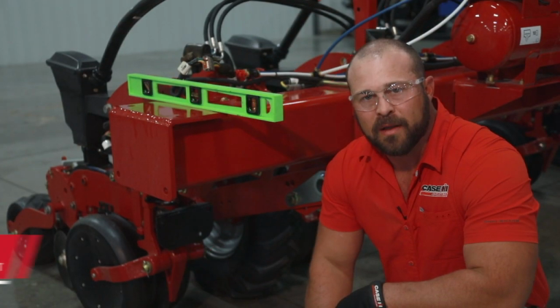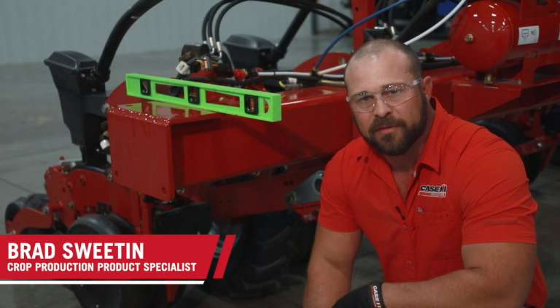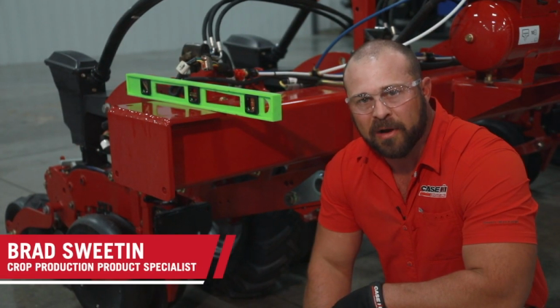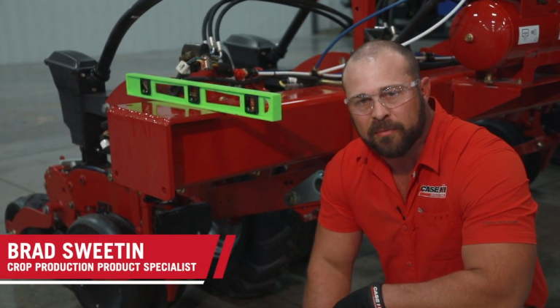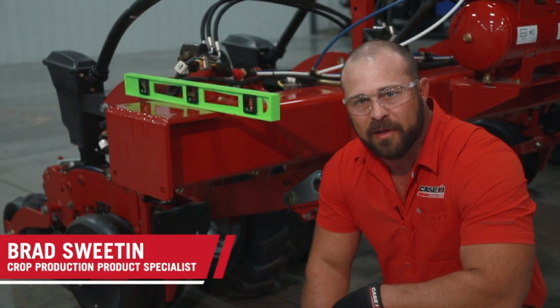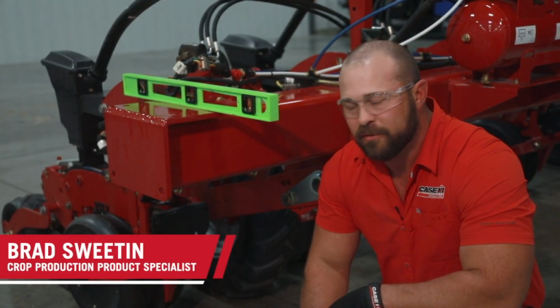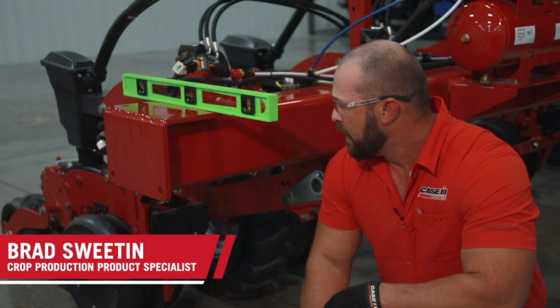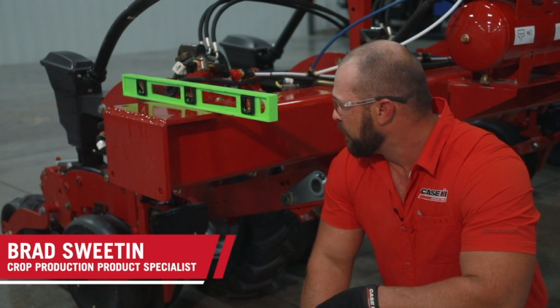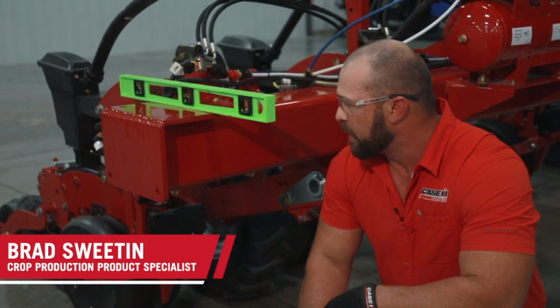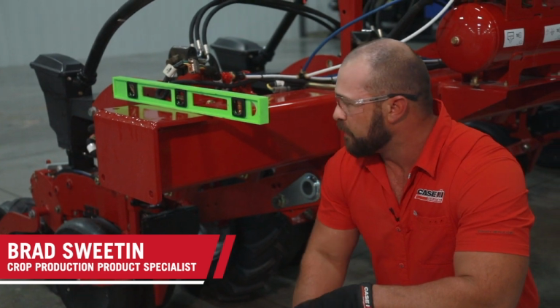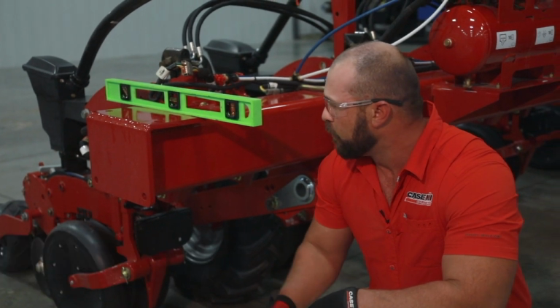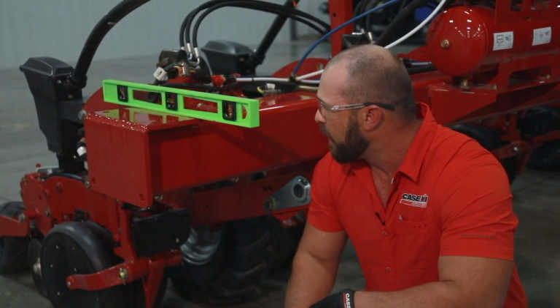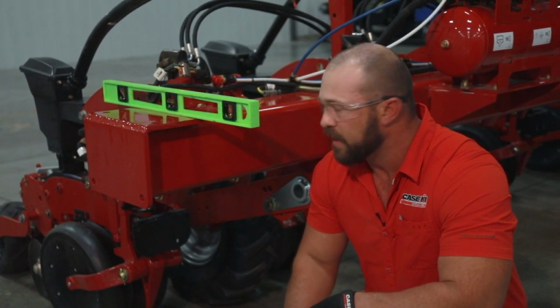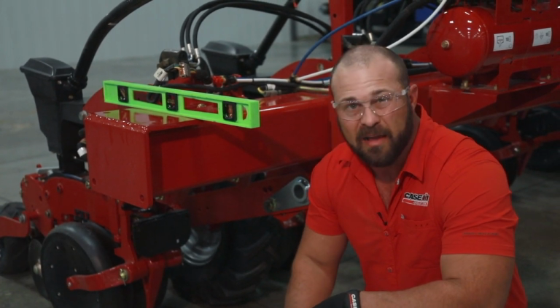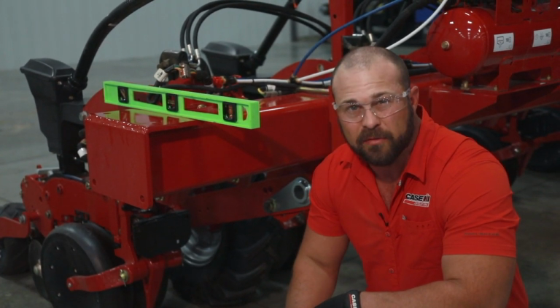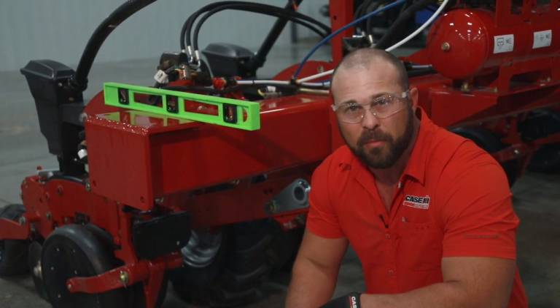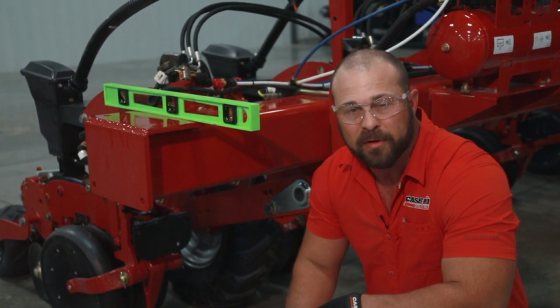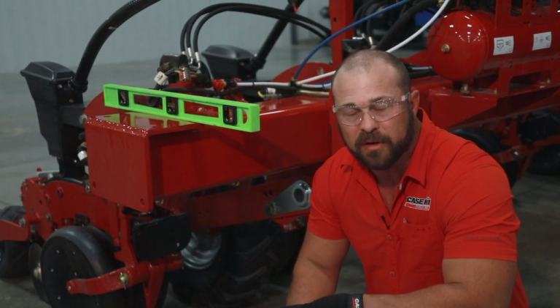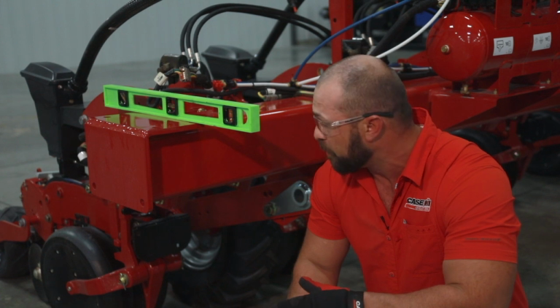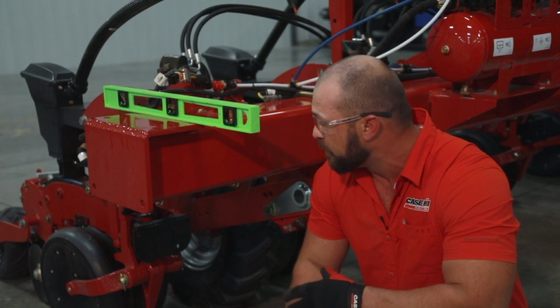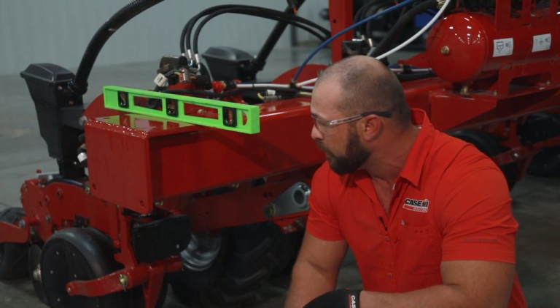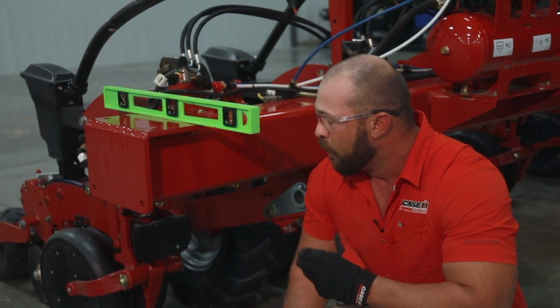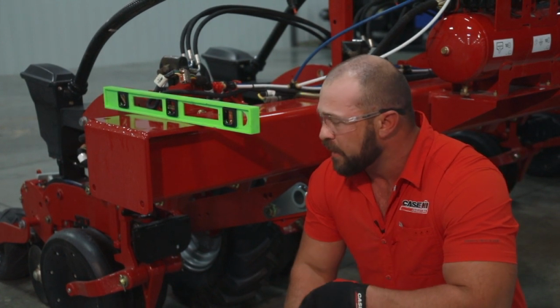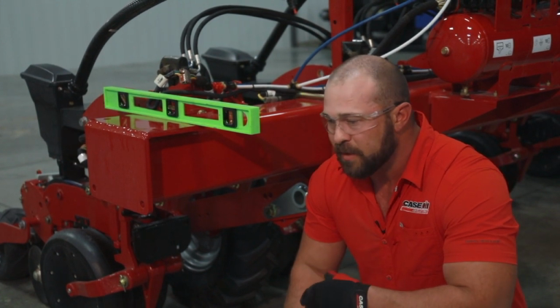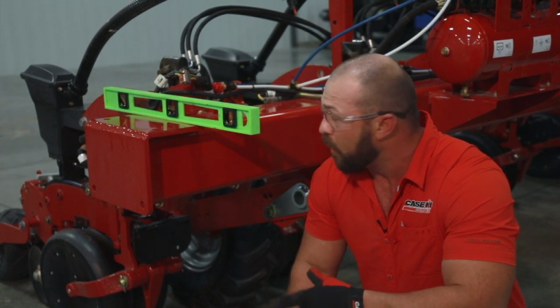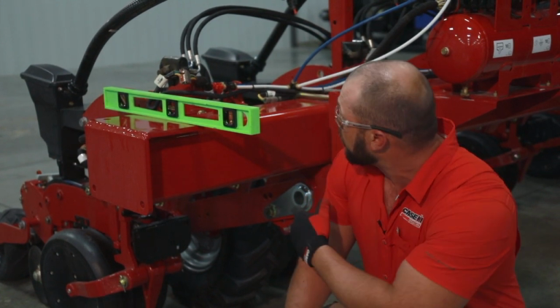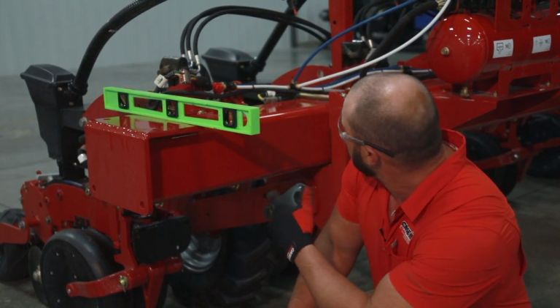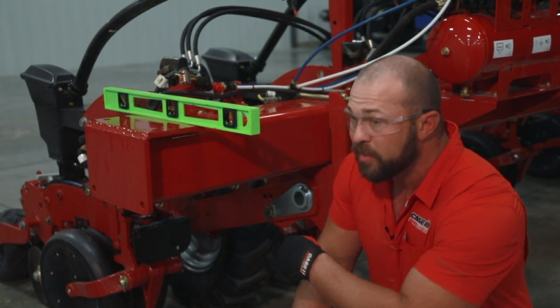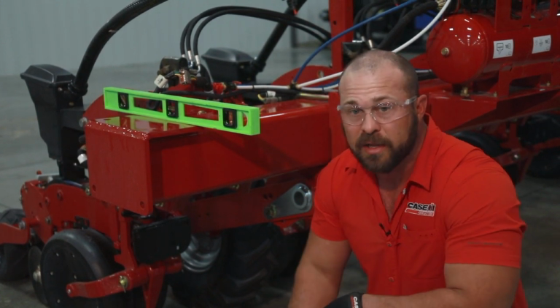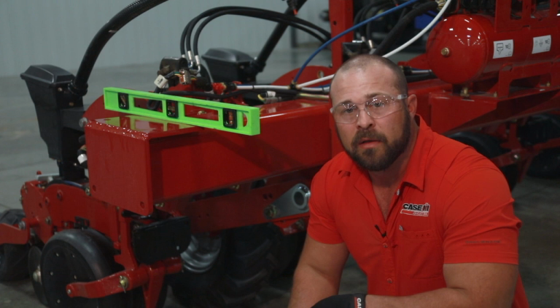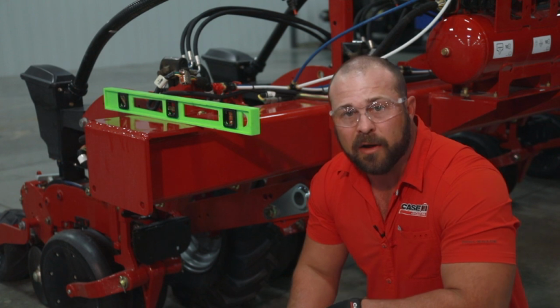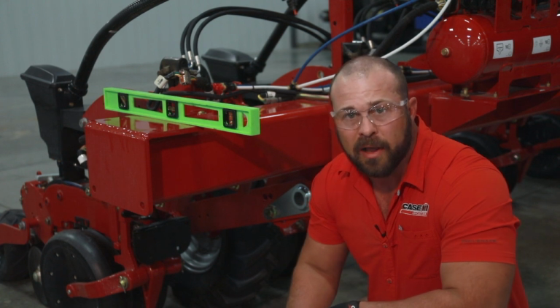Hi guys, this is Brad Sweeten with Case IH and what I want to talk about today is your toolbar height and the levelness of your toolbar when you're using your planter in the field, where it needs to be set on your 2130 stacker planter.